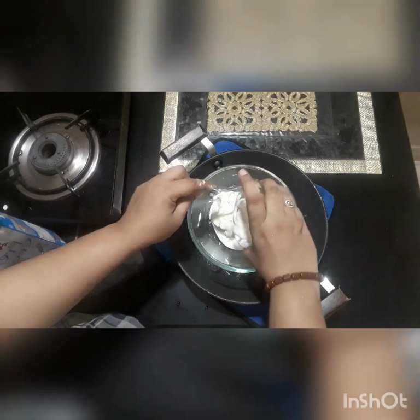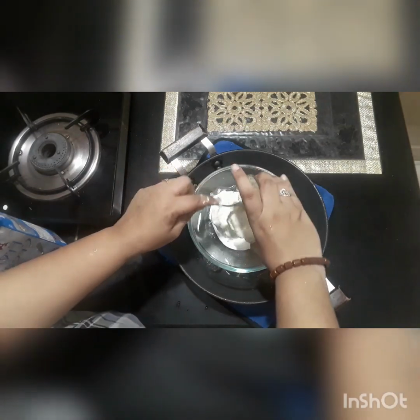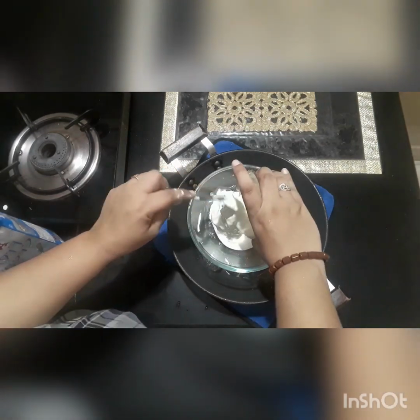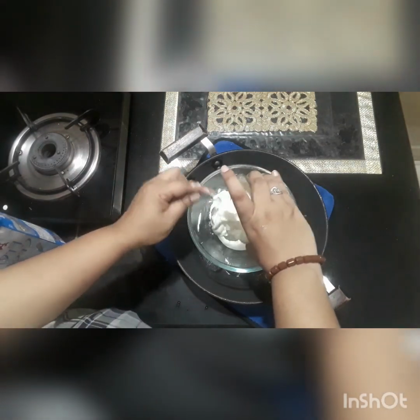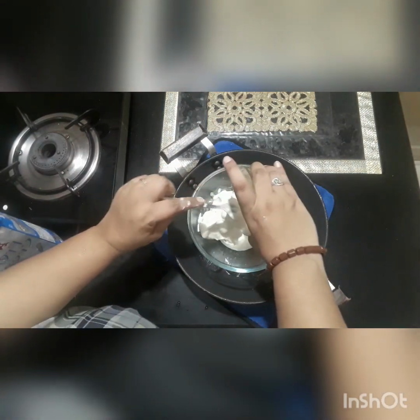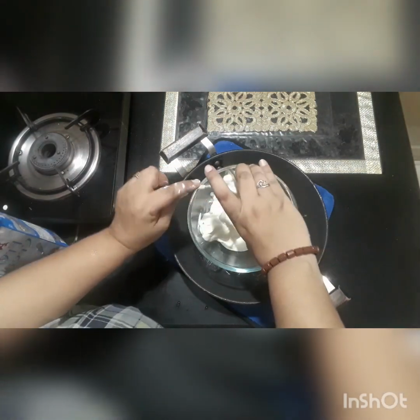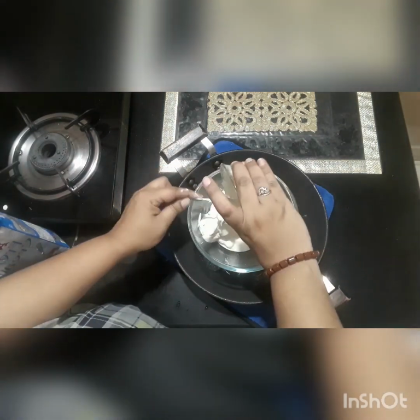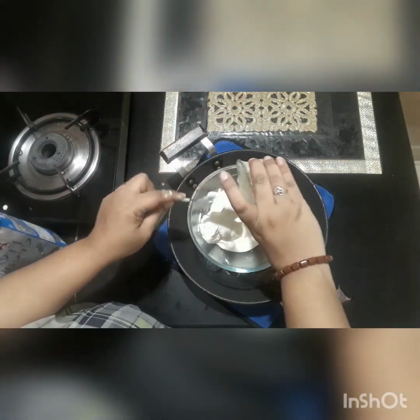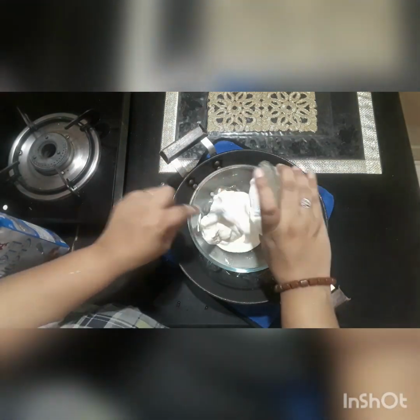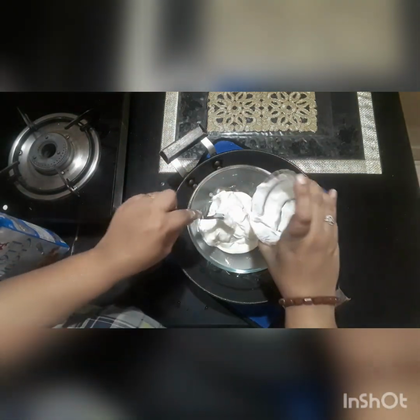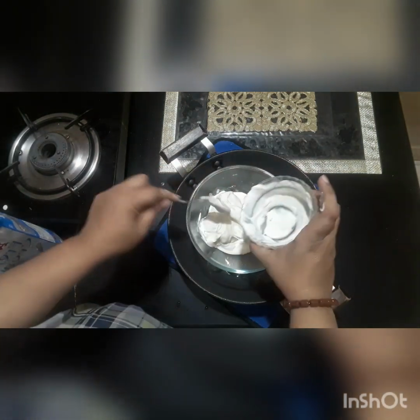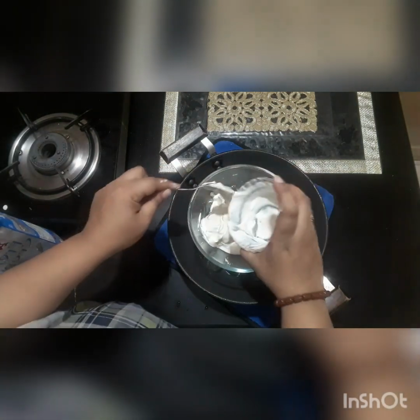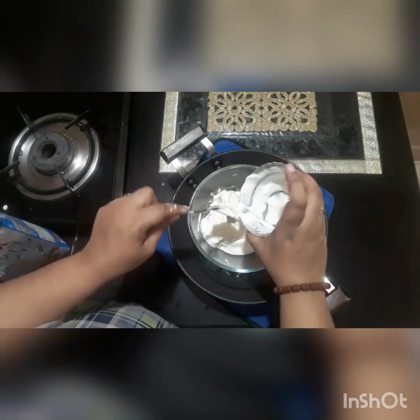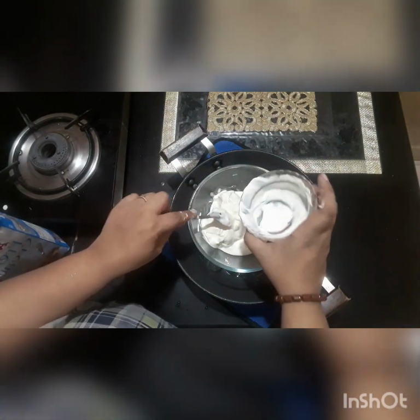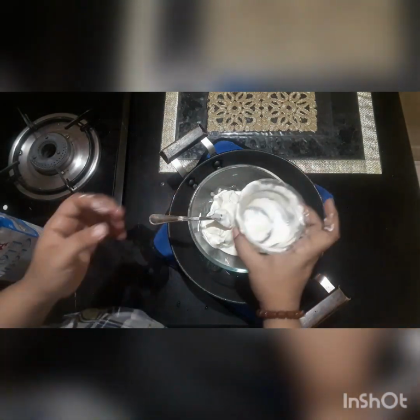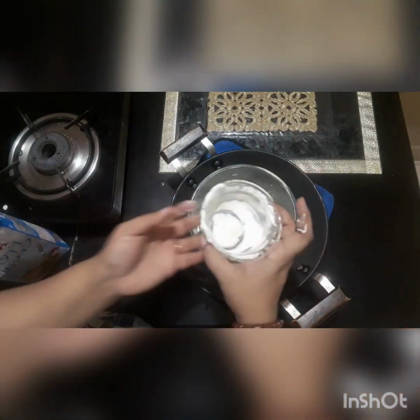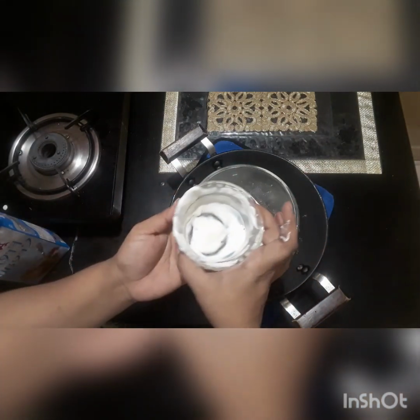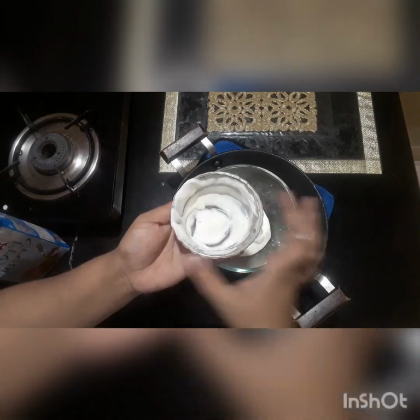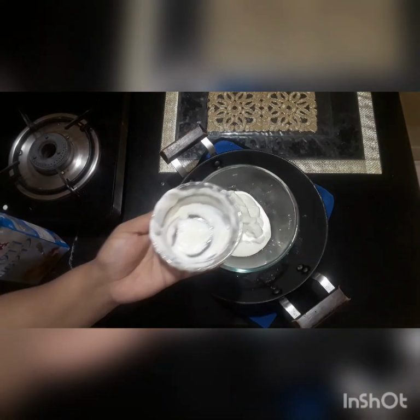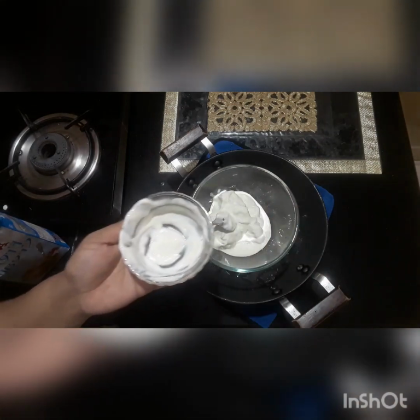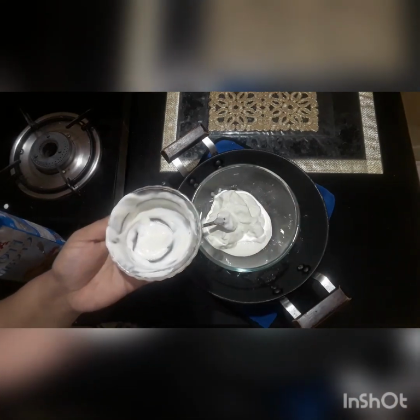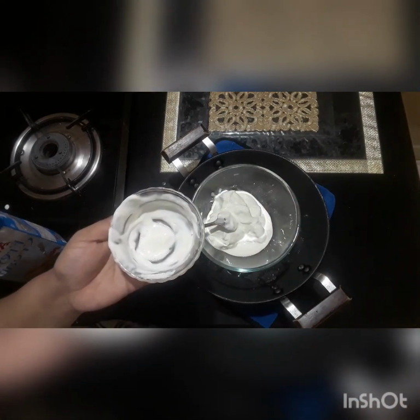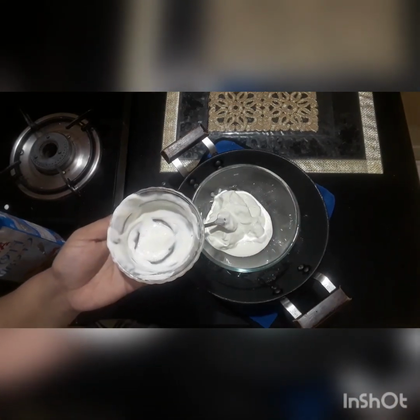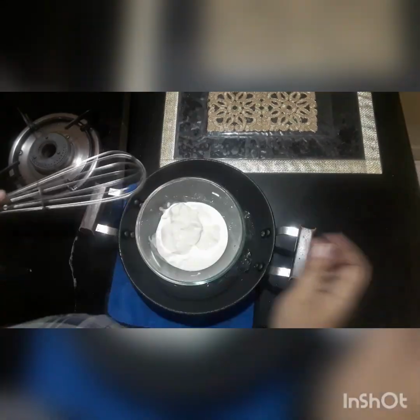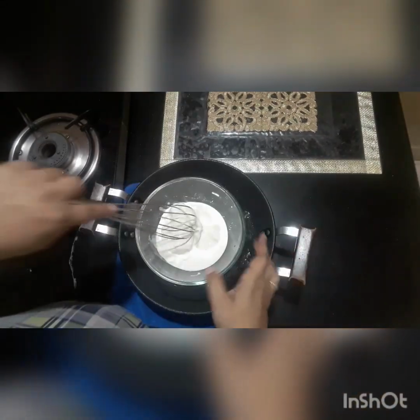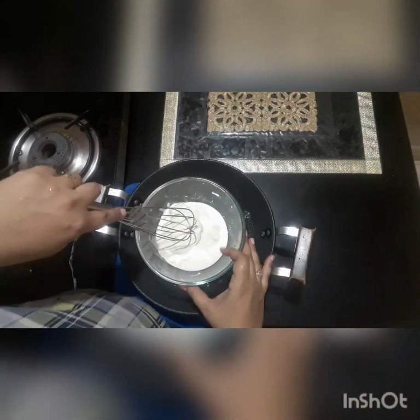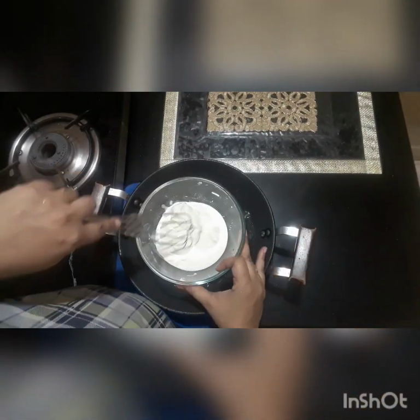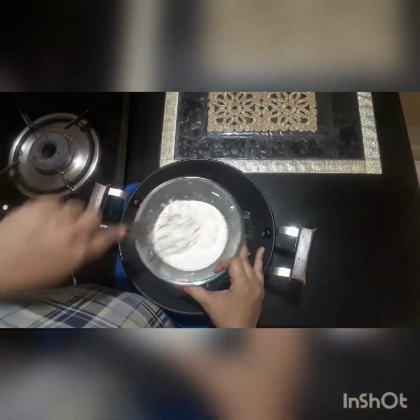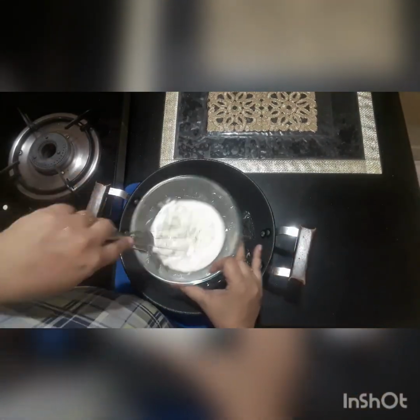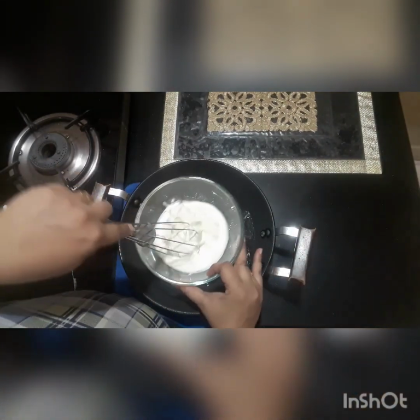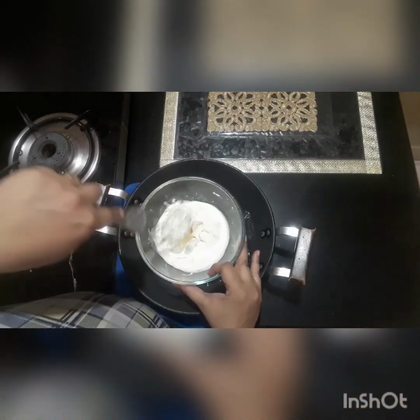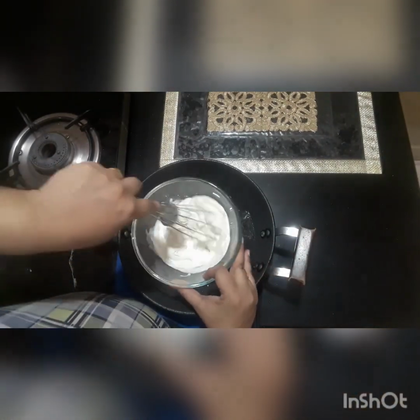2 cups. Now the spoon will beat it well.